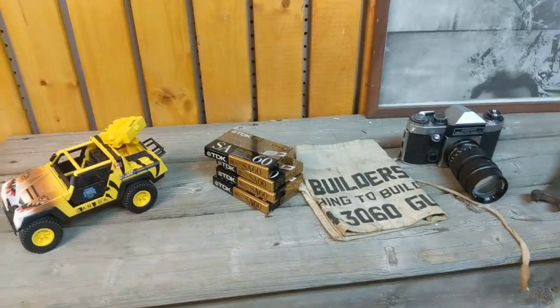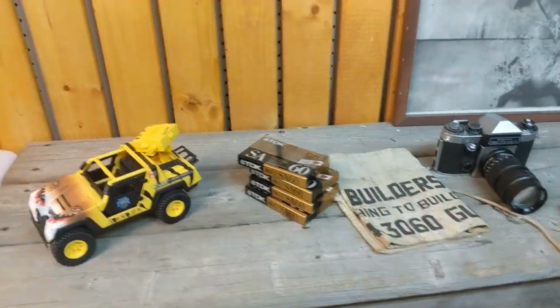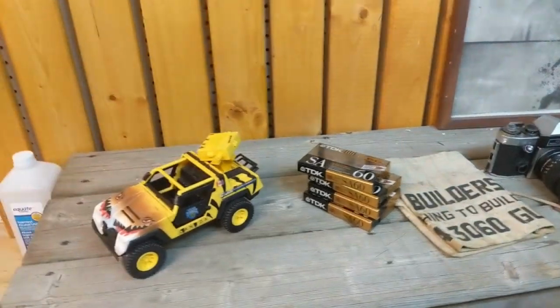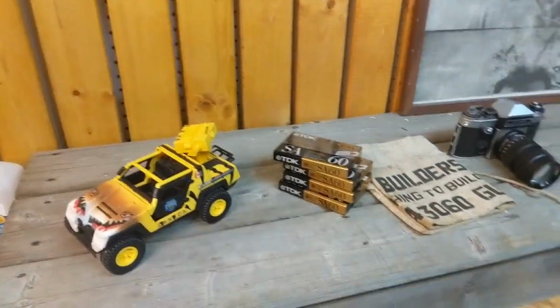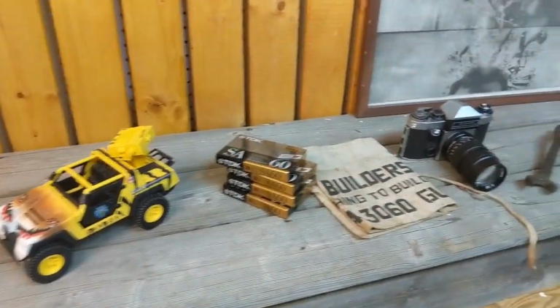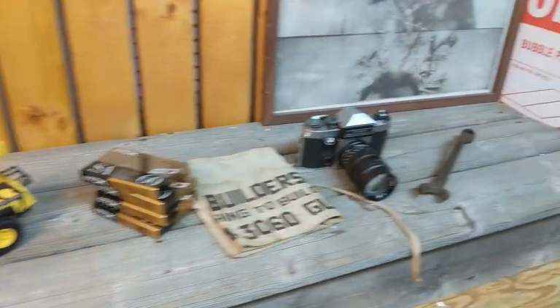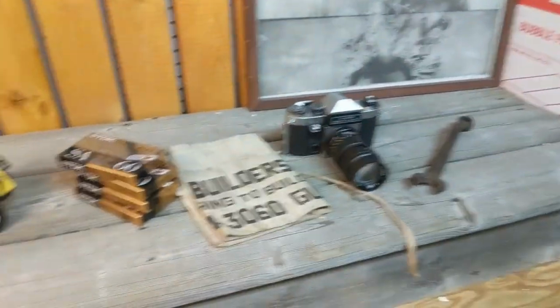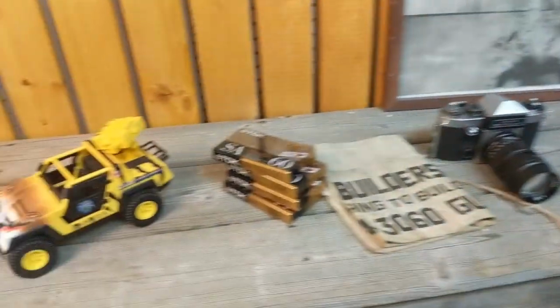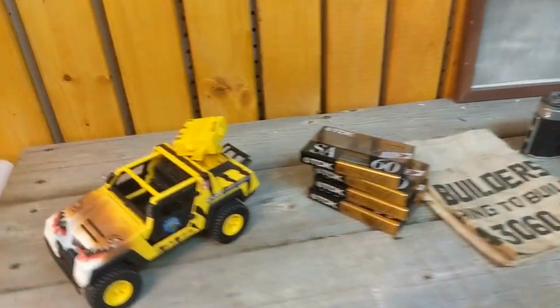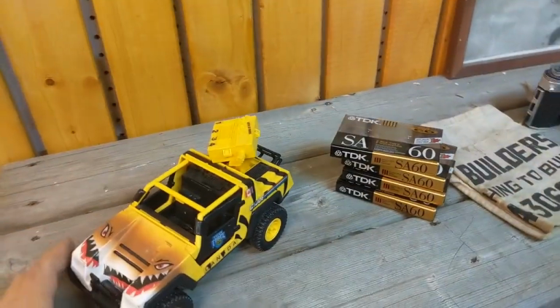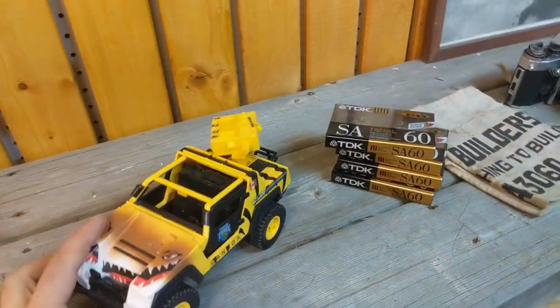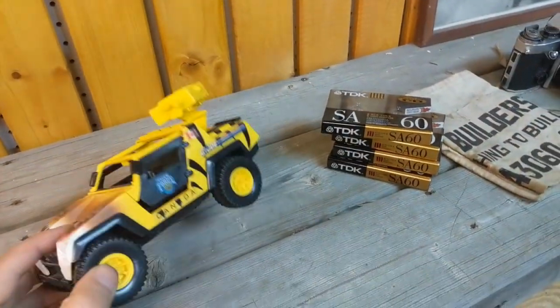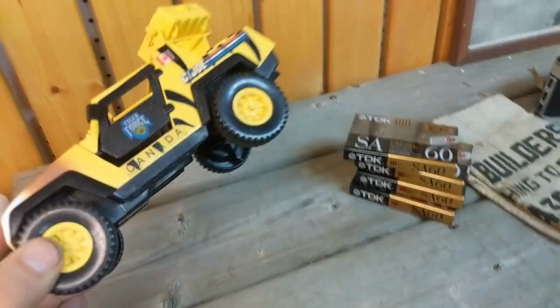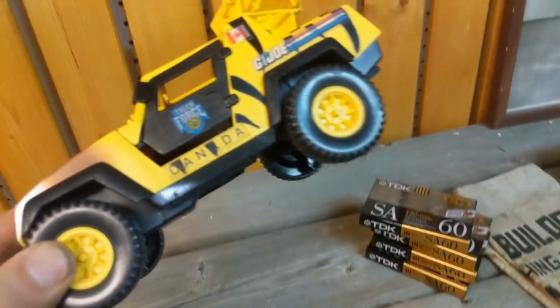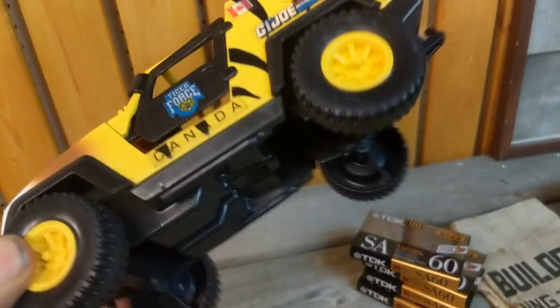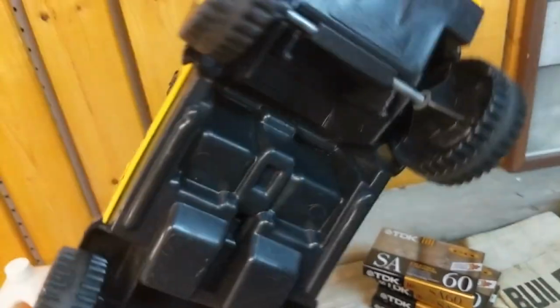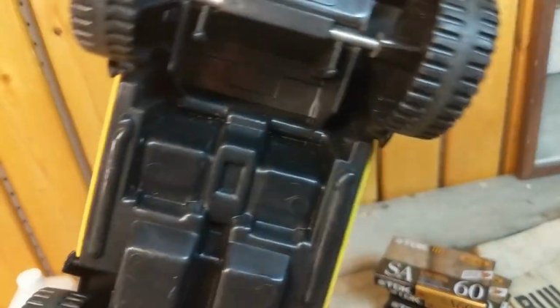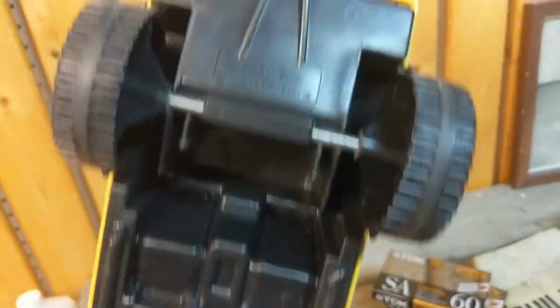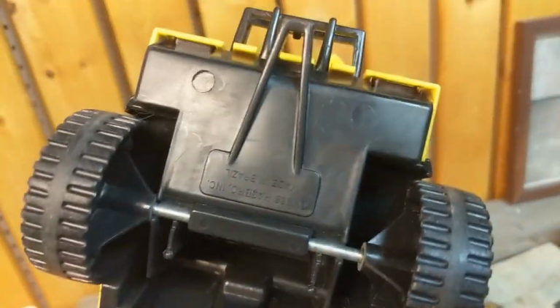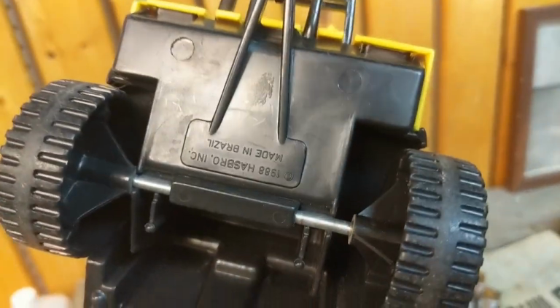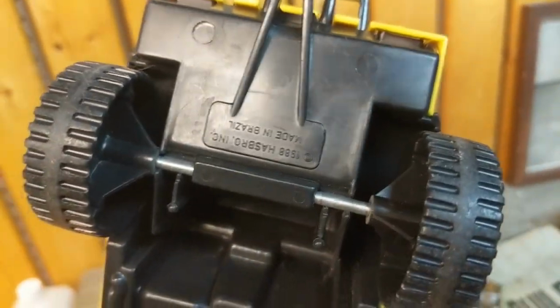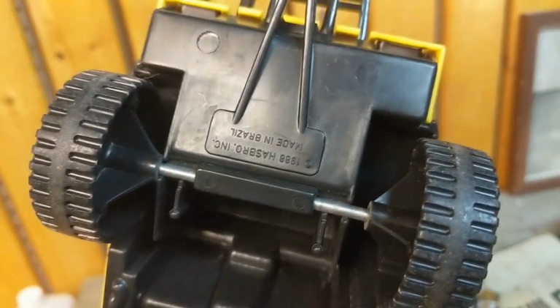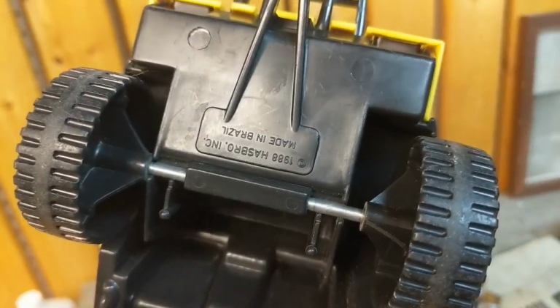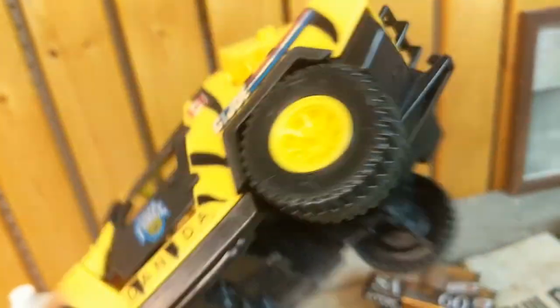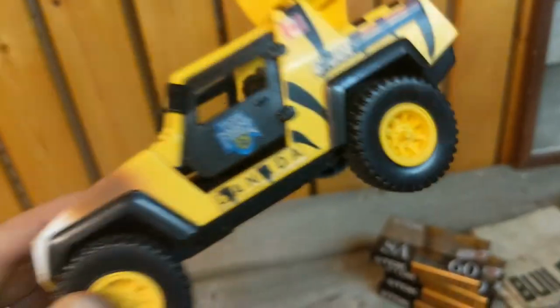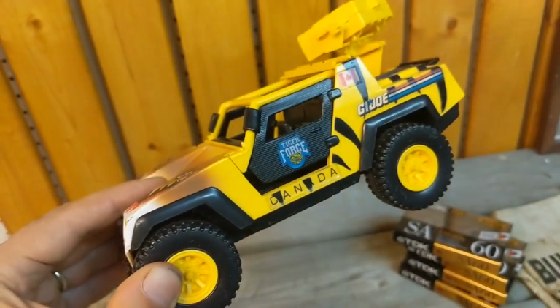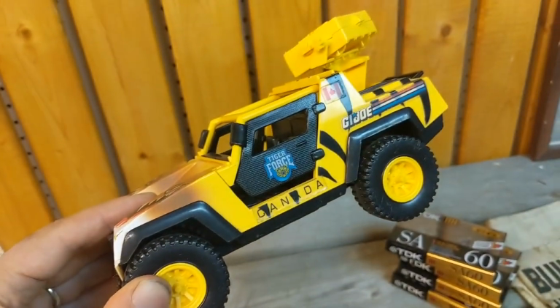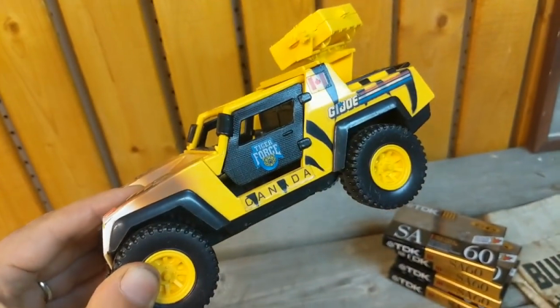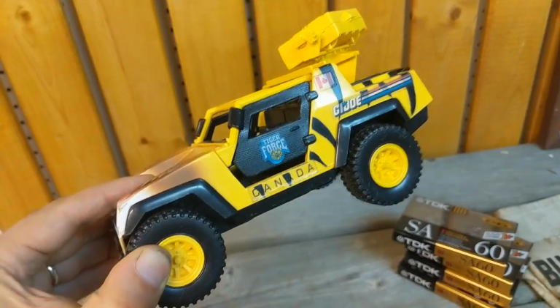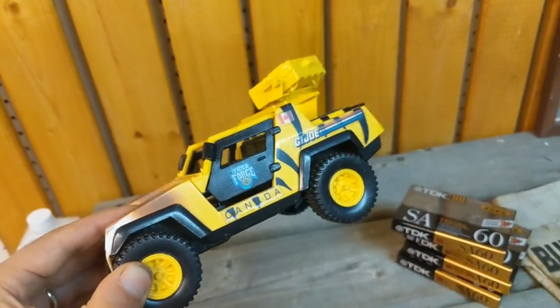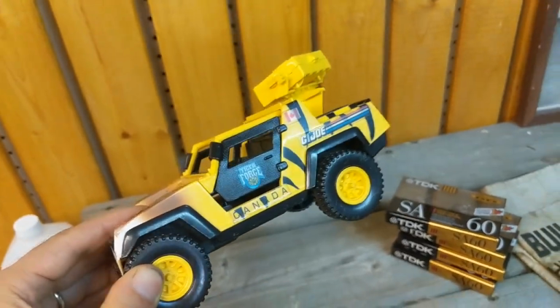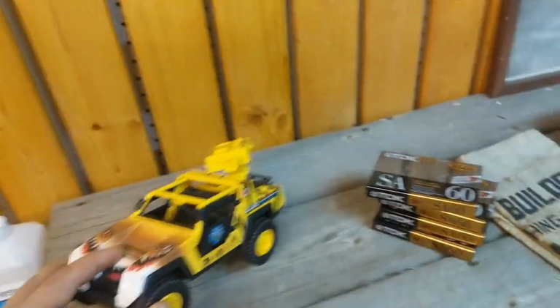Shipping out today. We have five items. We got the G.I. Joe vintage toy from the 1980s. This sold for 80 dollars with free shipping.